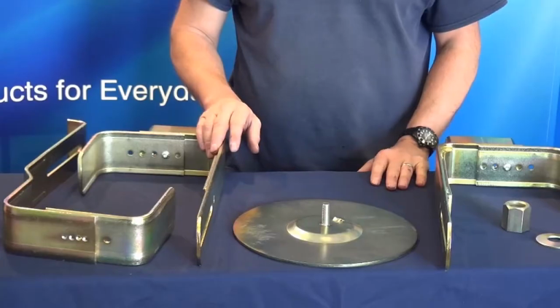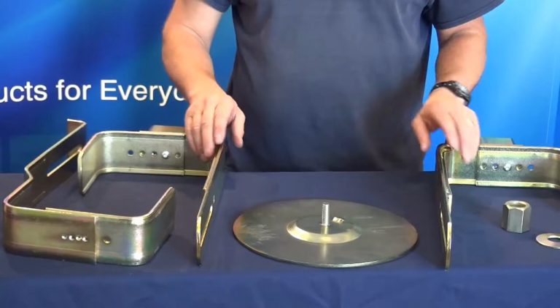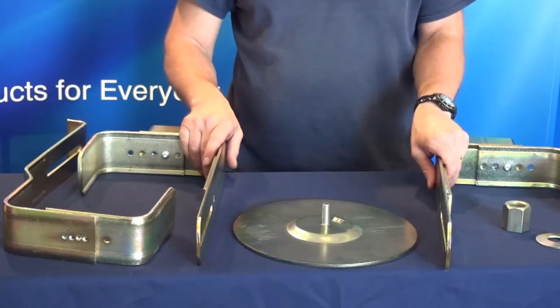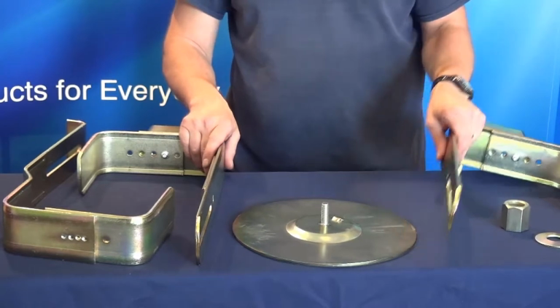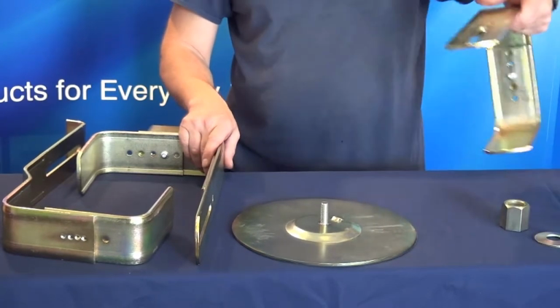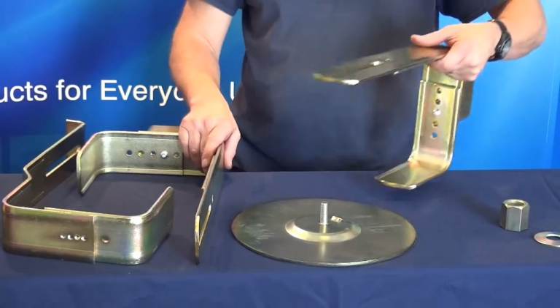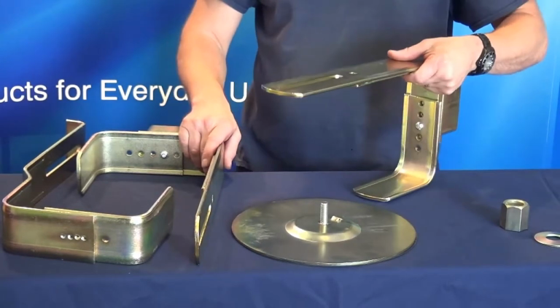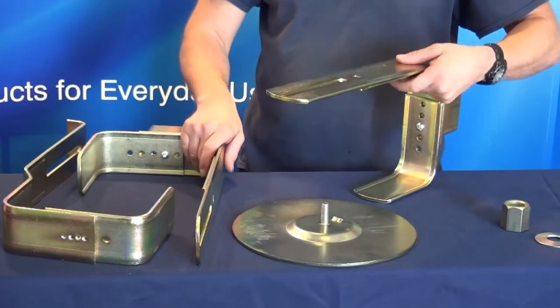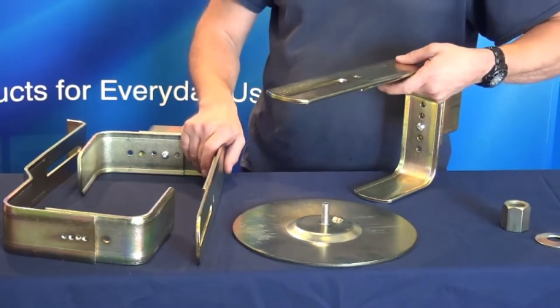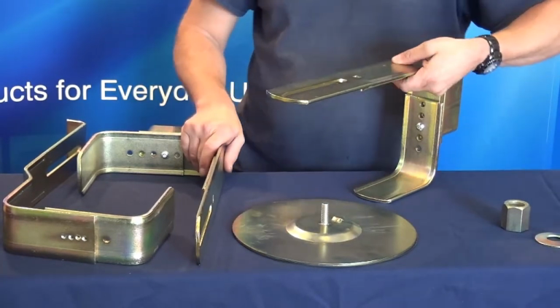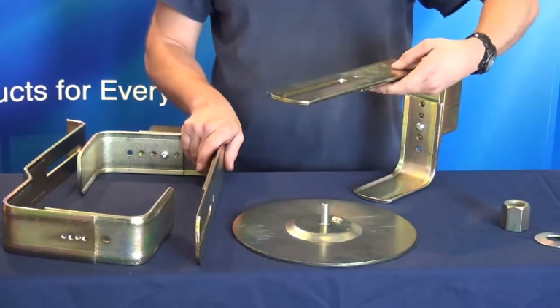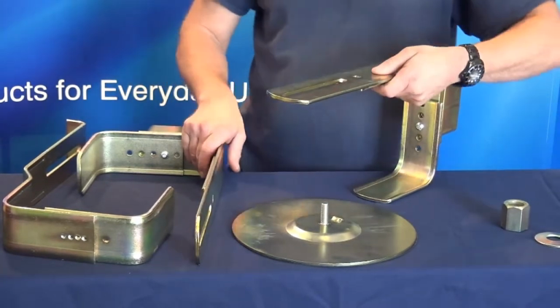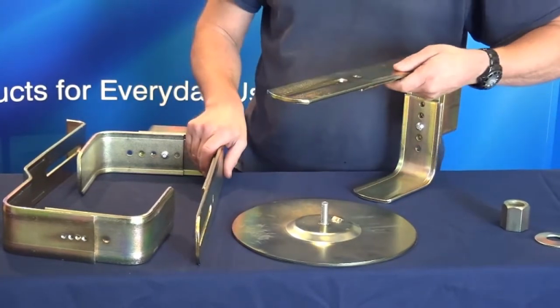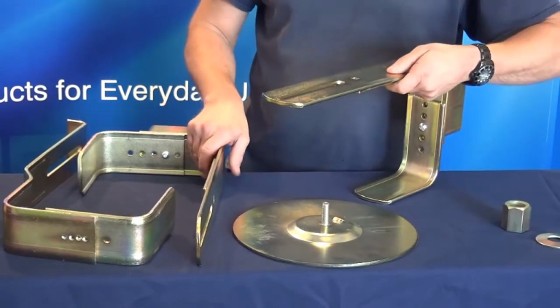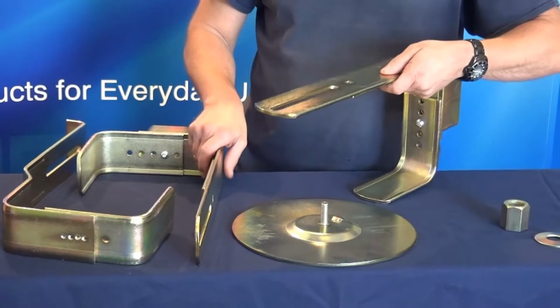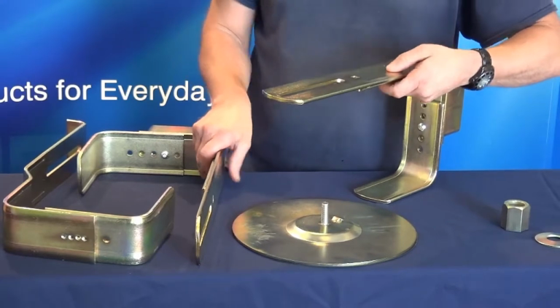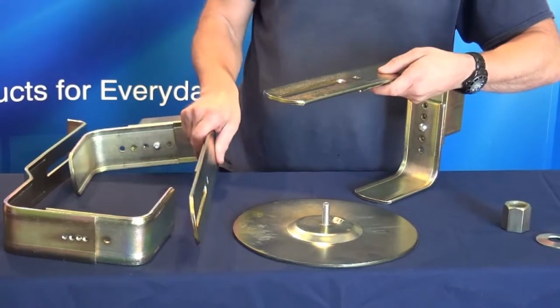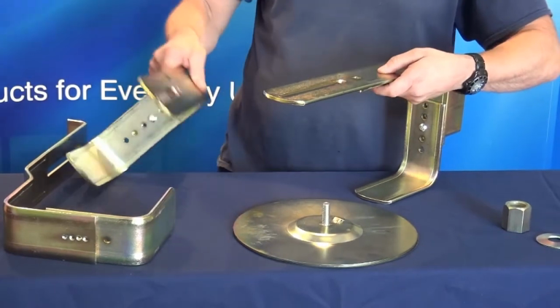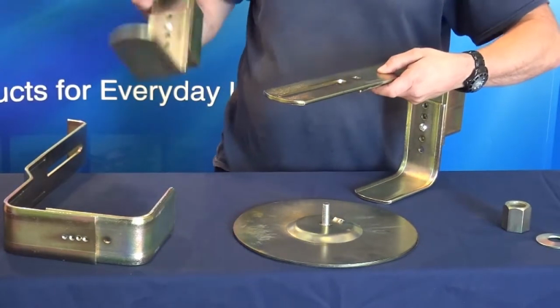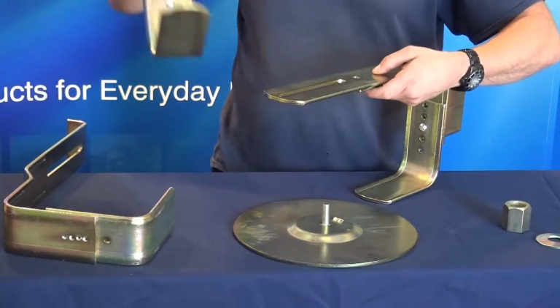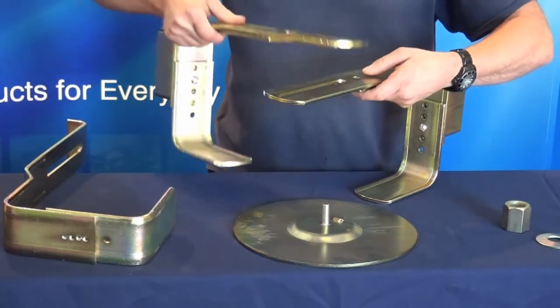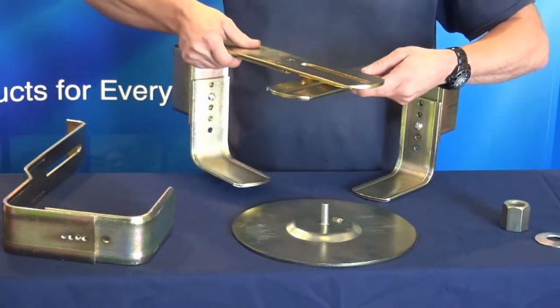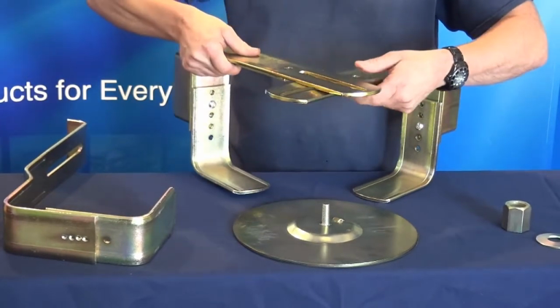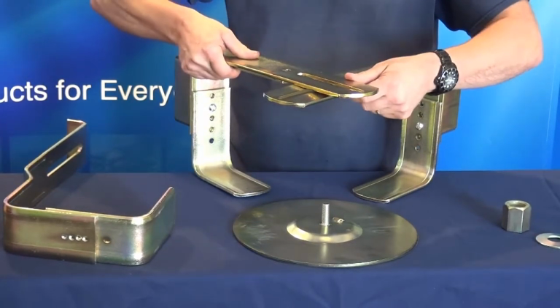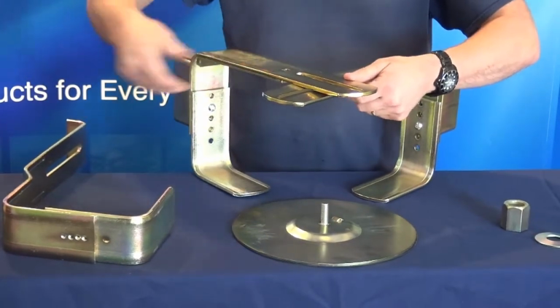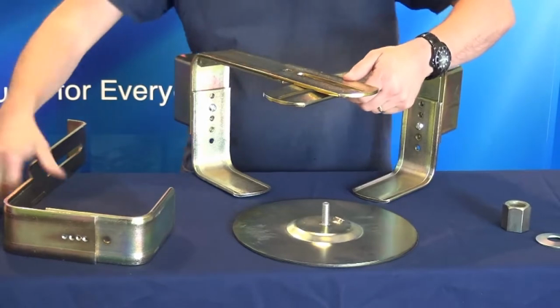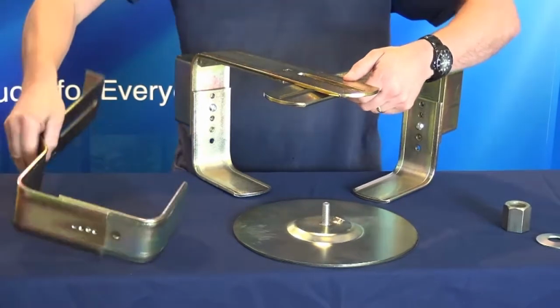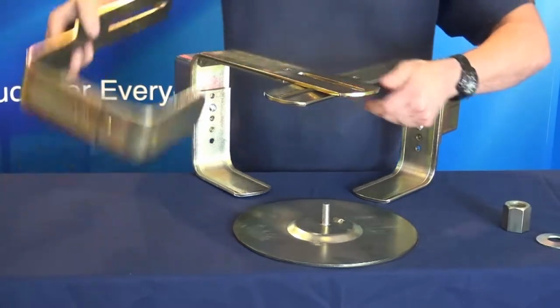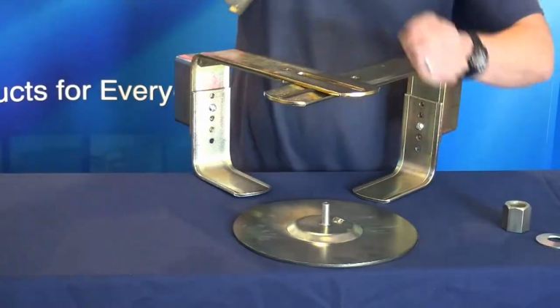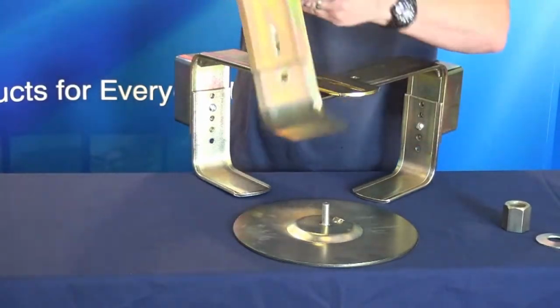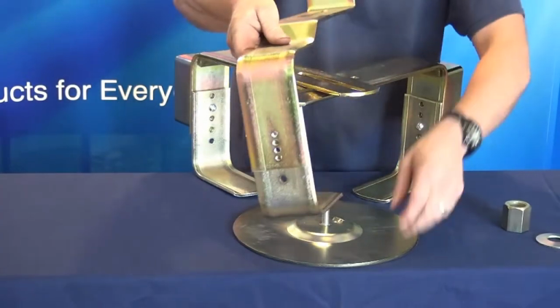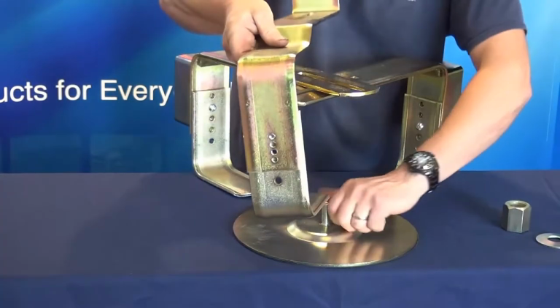Step 3: Assembling the arms. Position the first arm at the left bottom, followed by the second arm at the right bottom. Finally, the third arm which goes over the top.